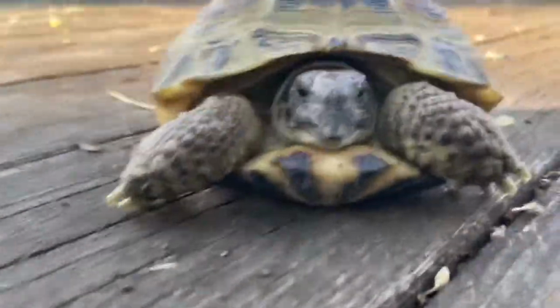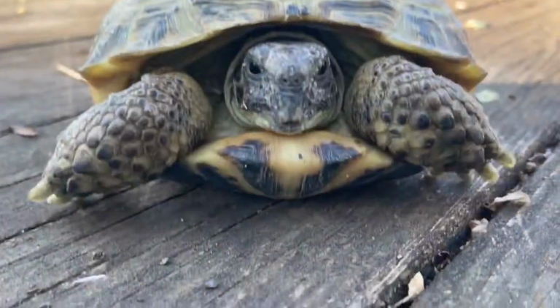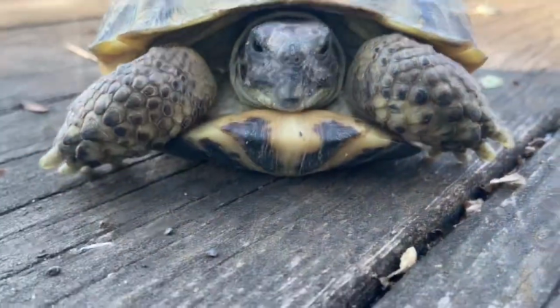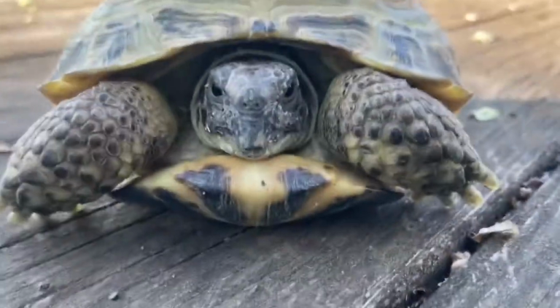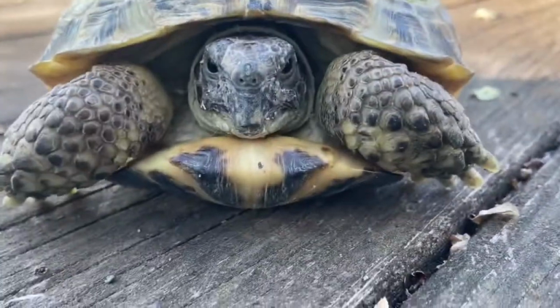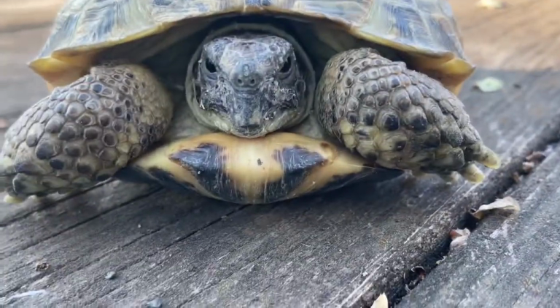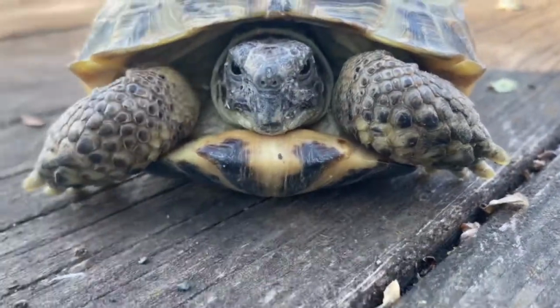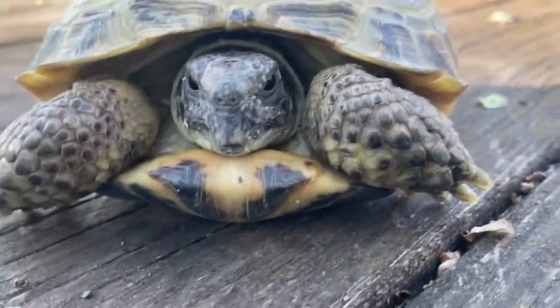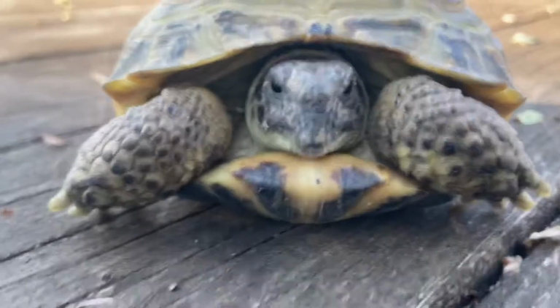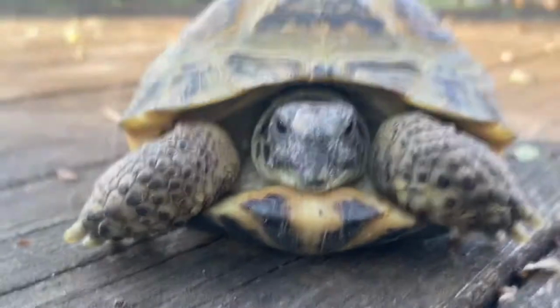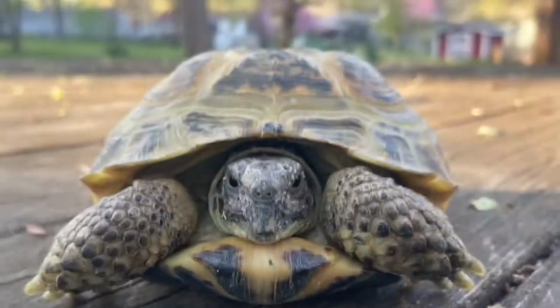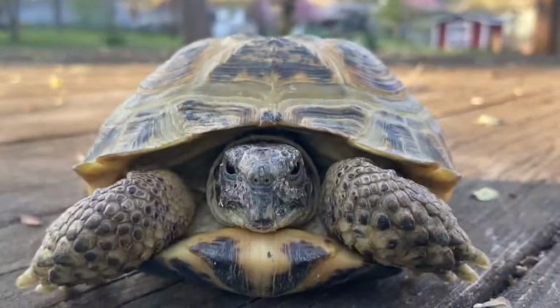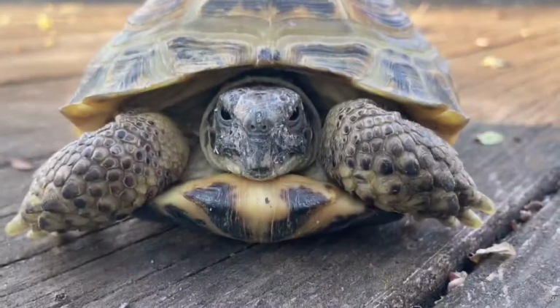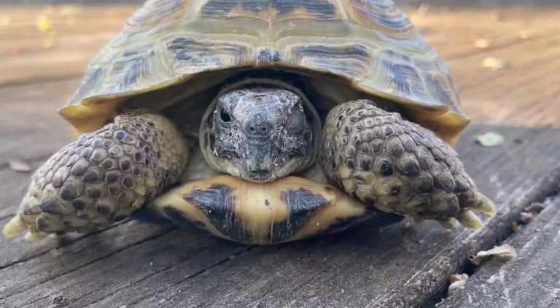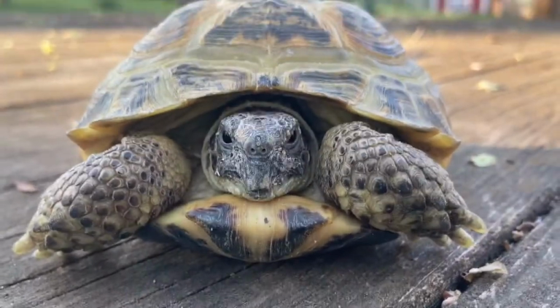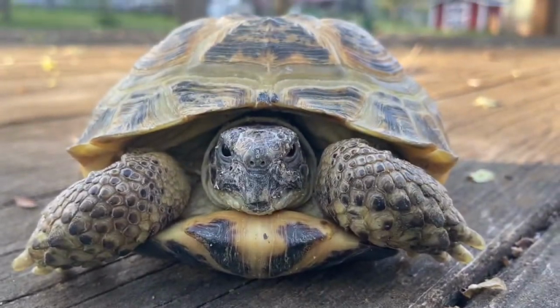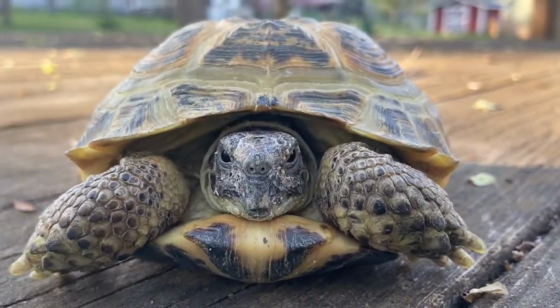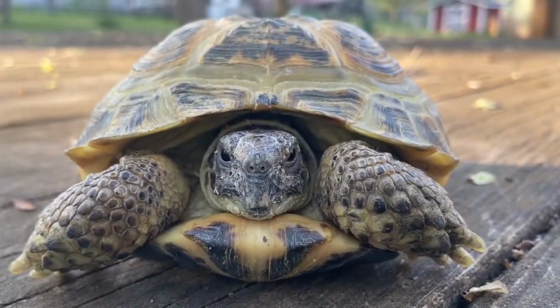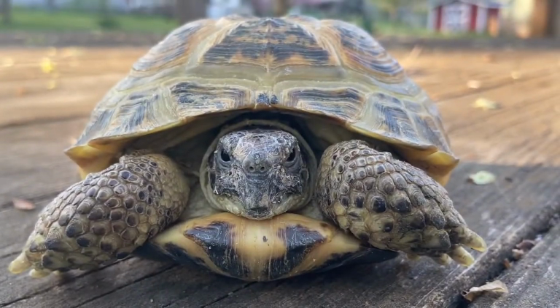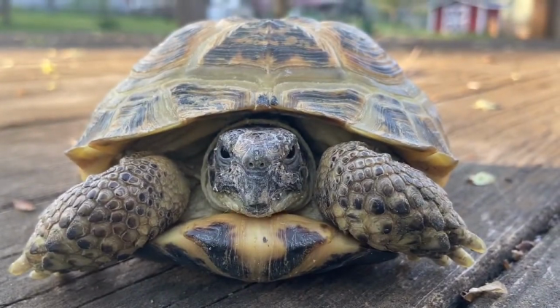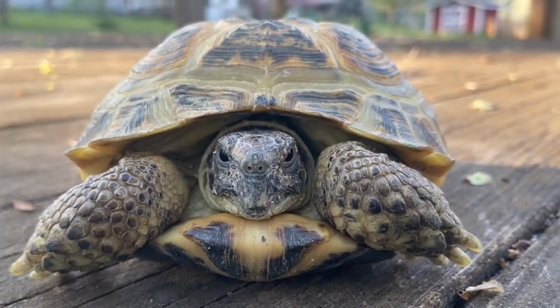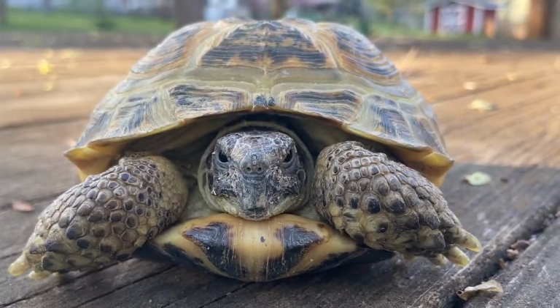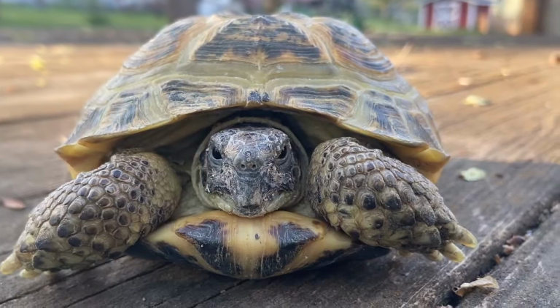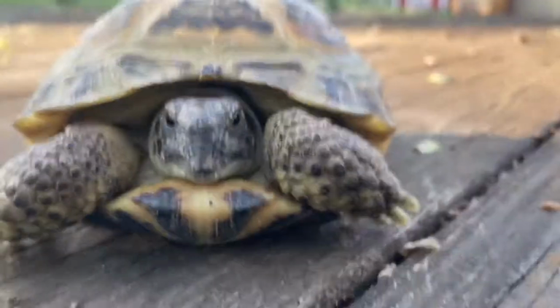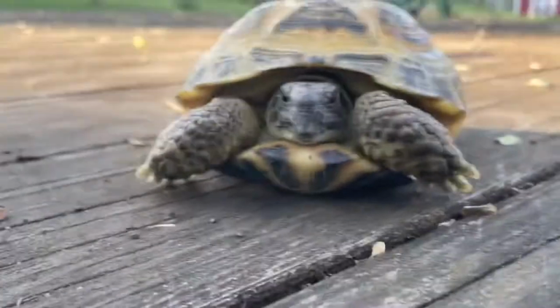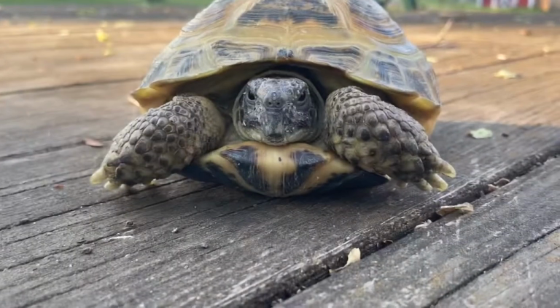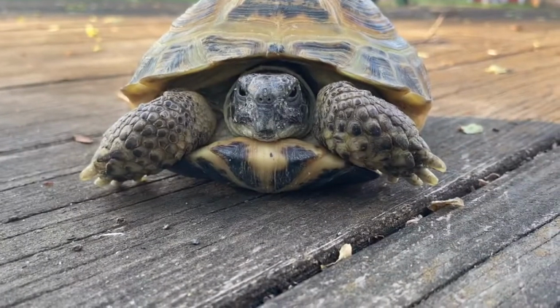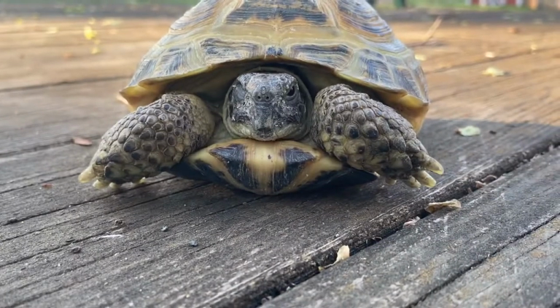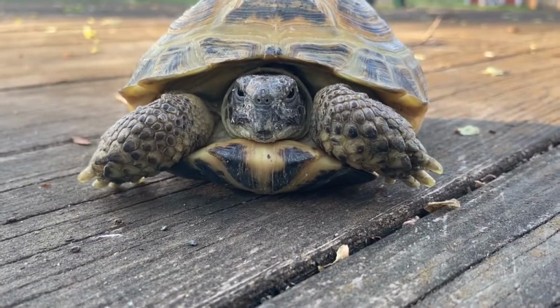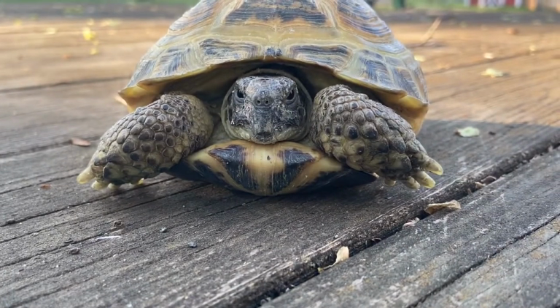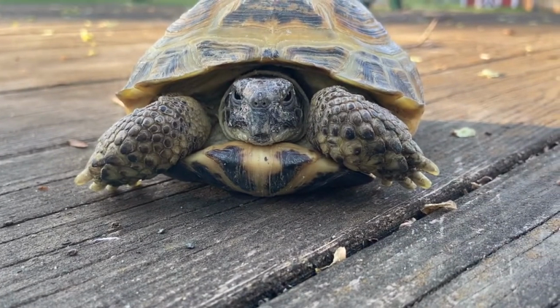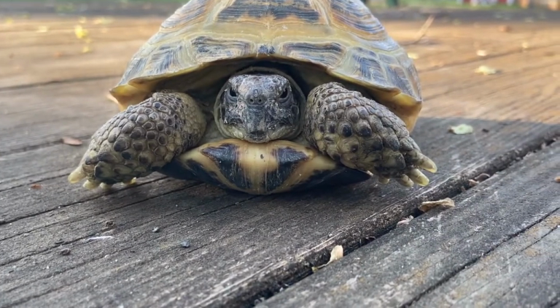Russian tortoise right here, legs looking. You can see how she's kind of bobbing her head, looking around.